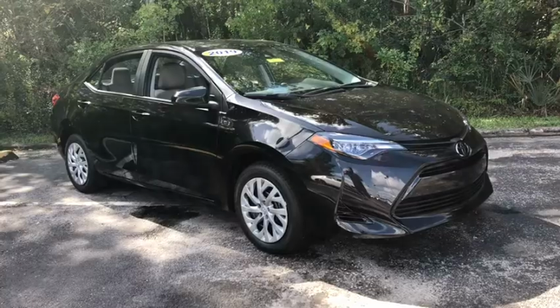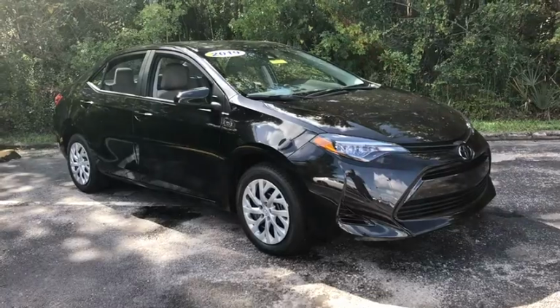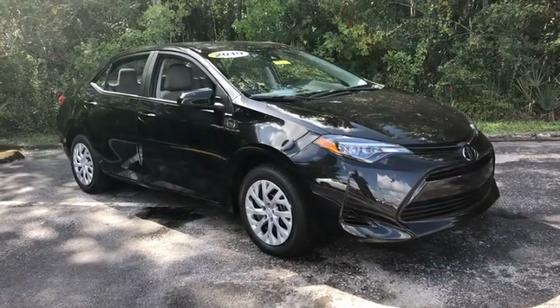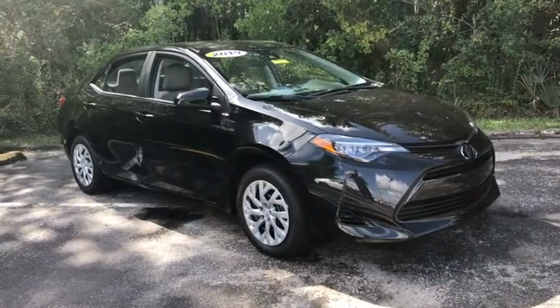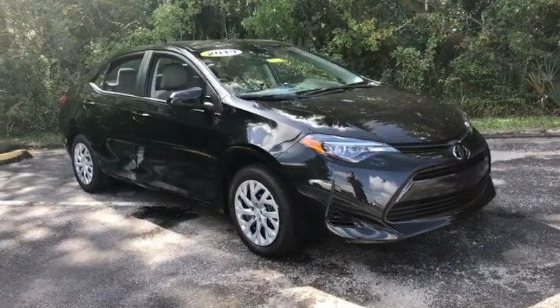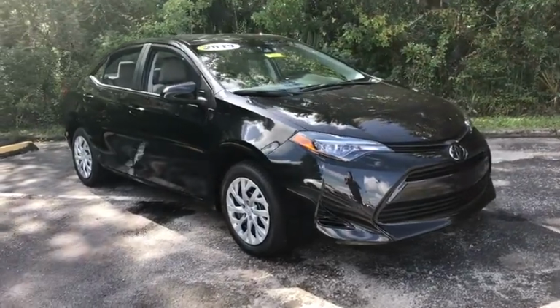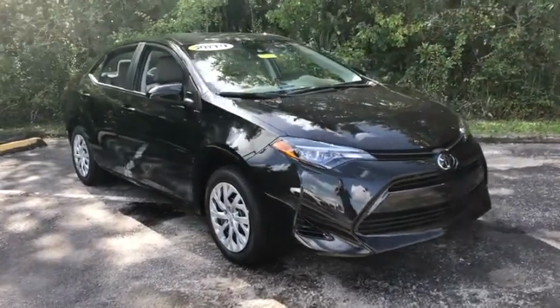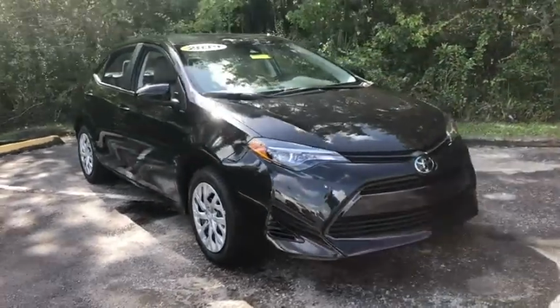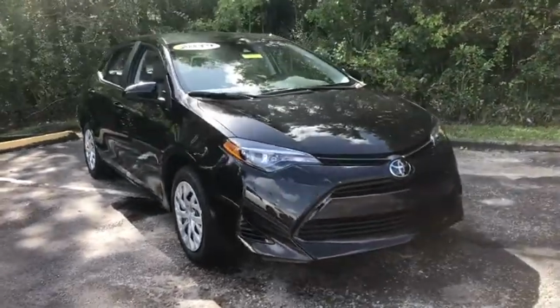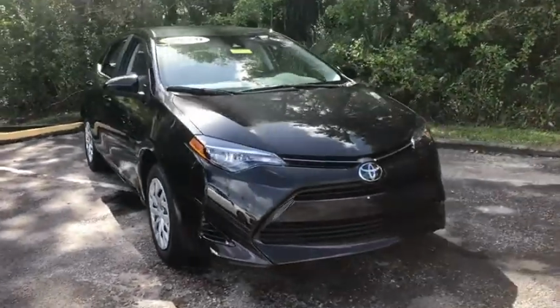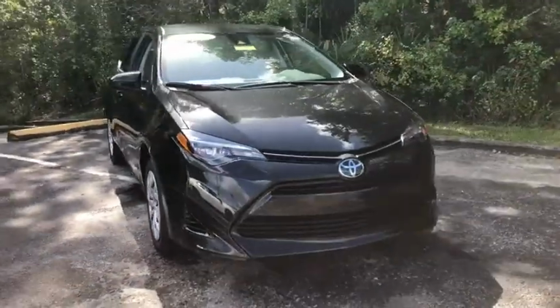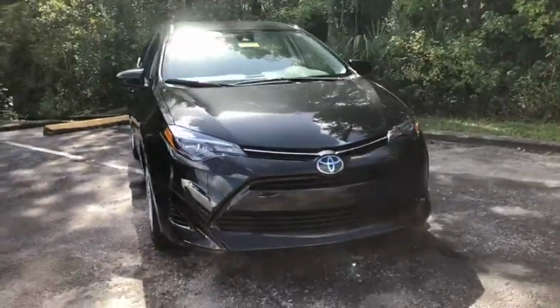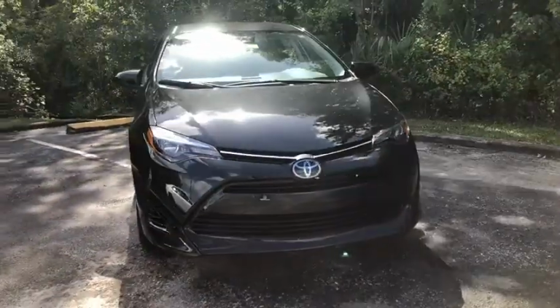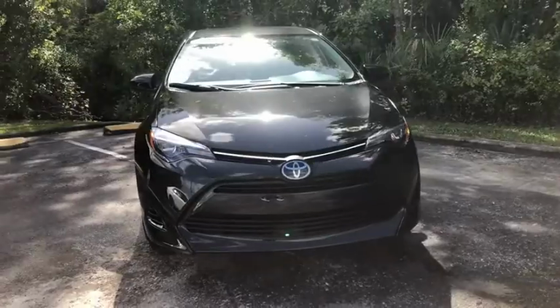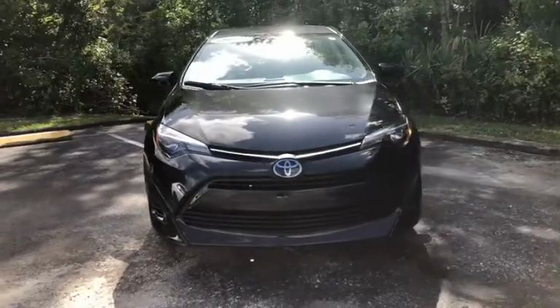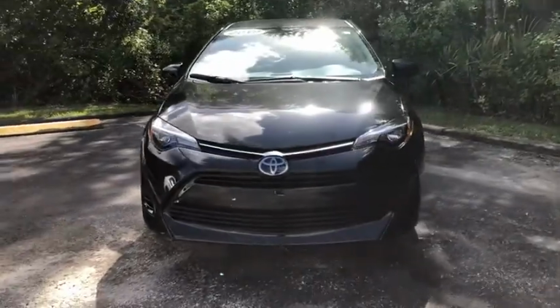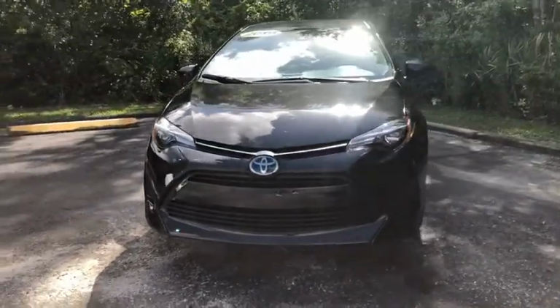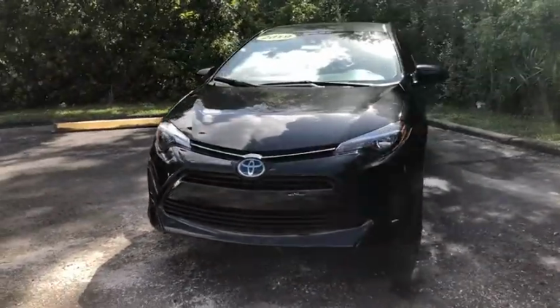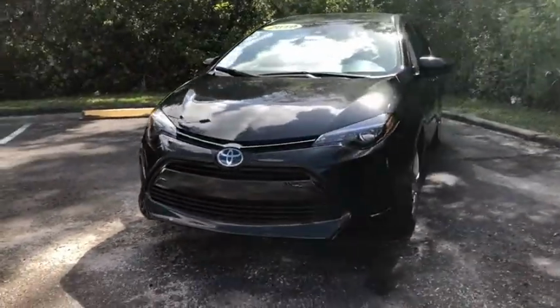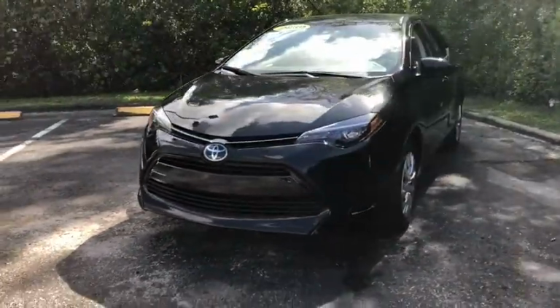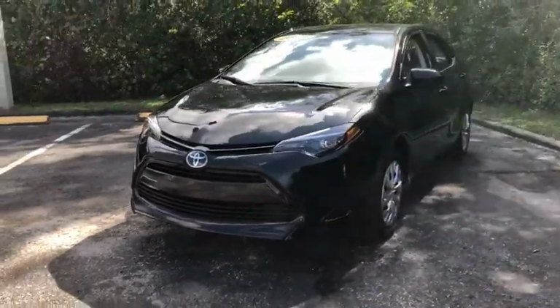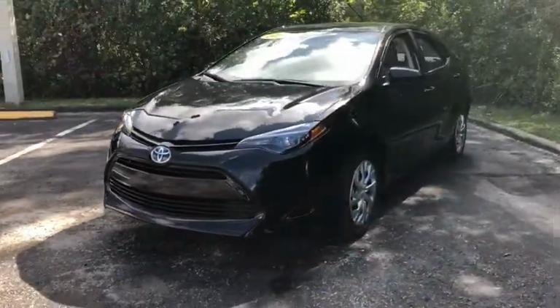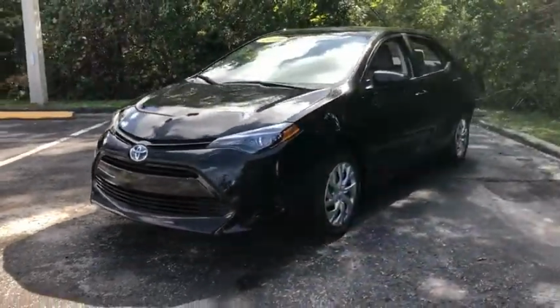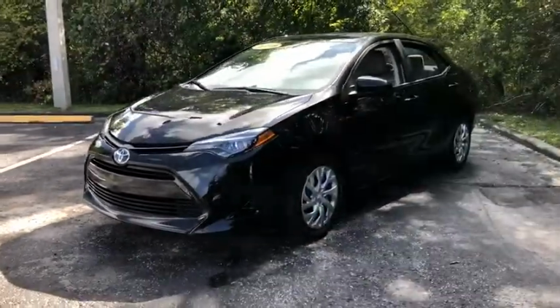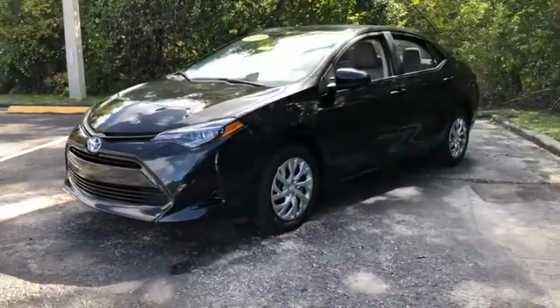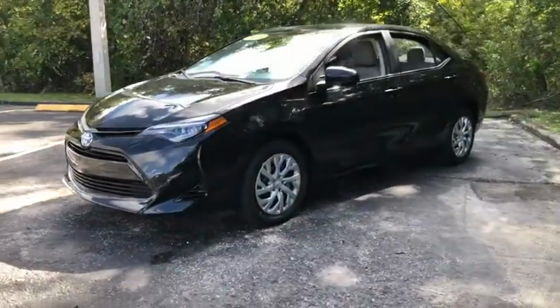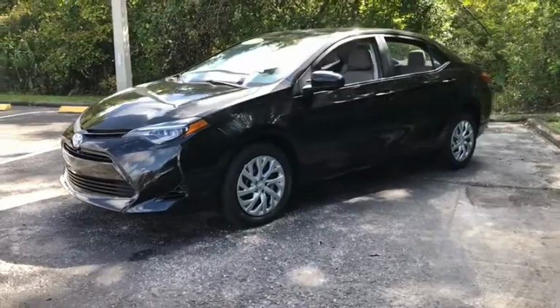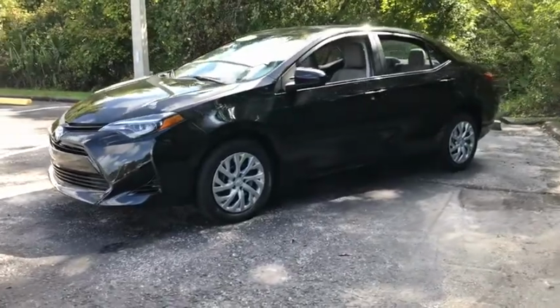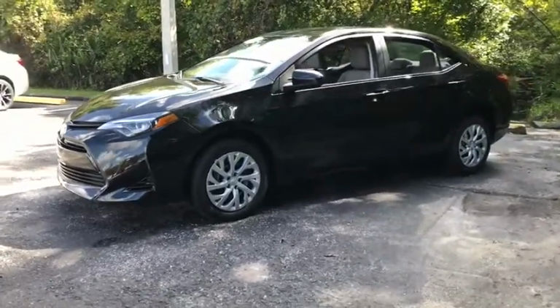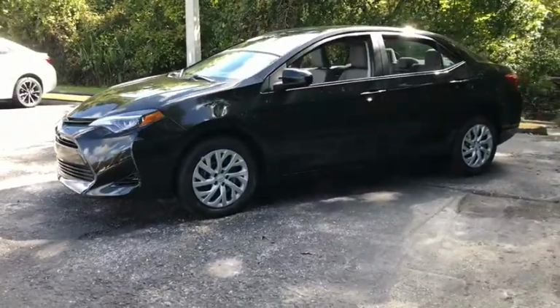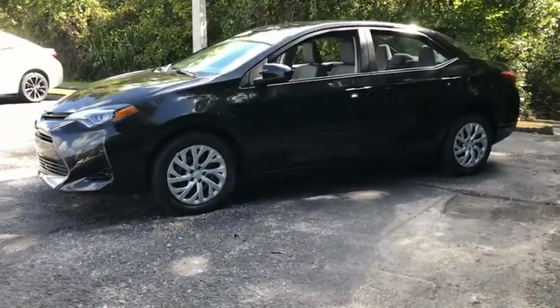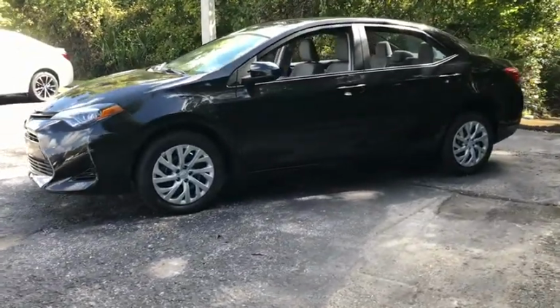2019 Toyota Corolla. The Corolla is still a great option for those who want dependability, comfort, and value. This vehicle has less than 100 miles. Here are some of this vehicle's great options.